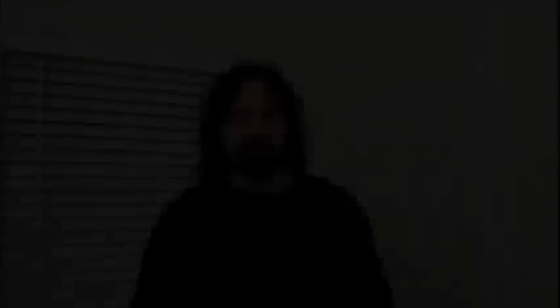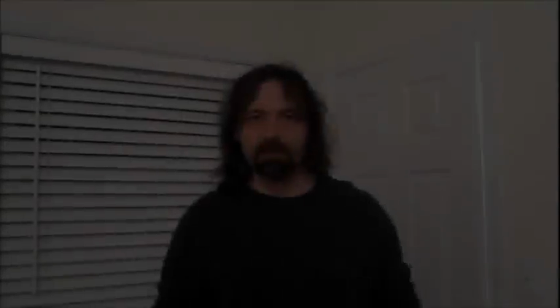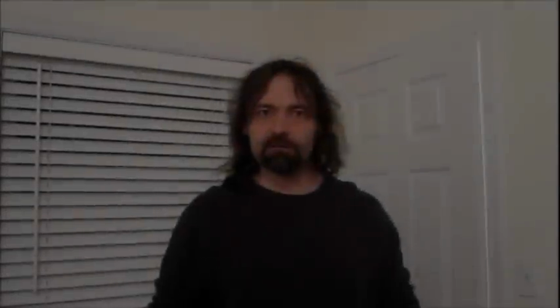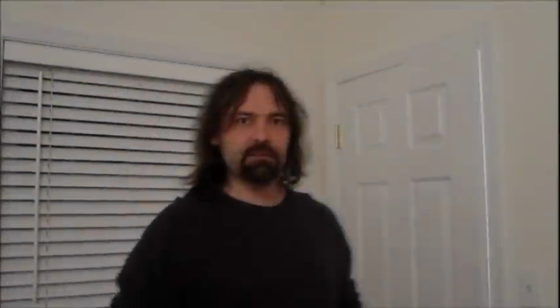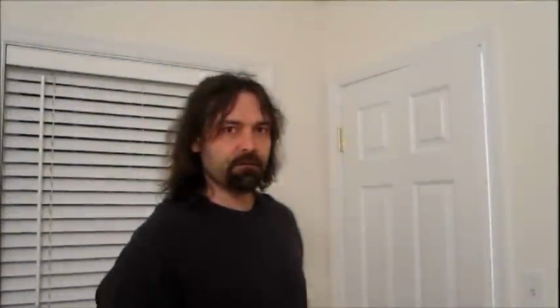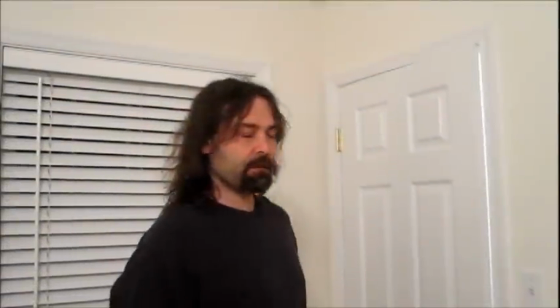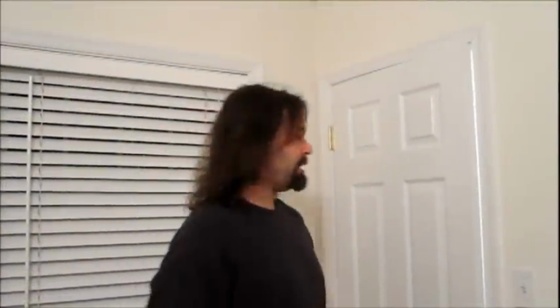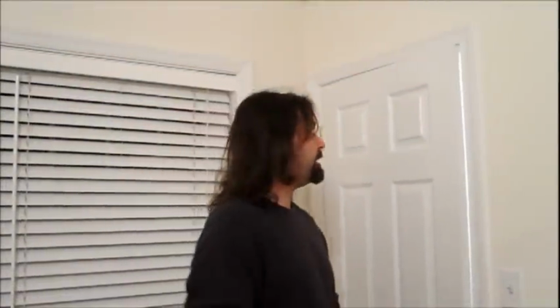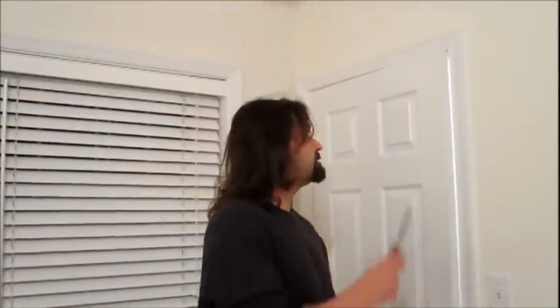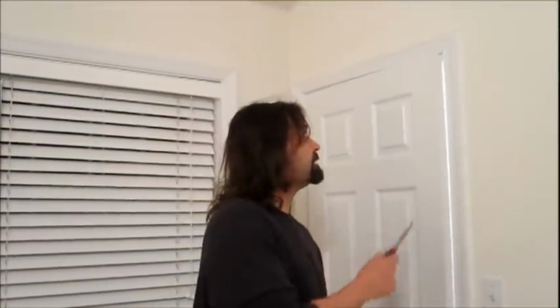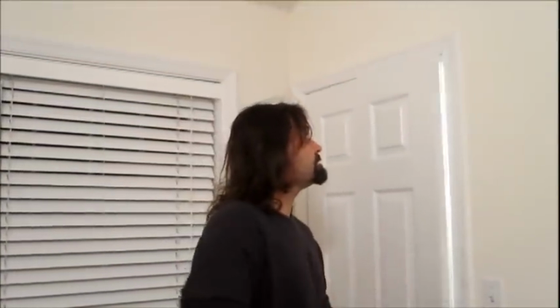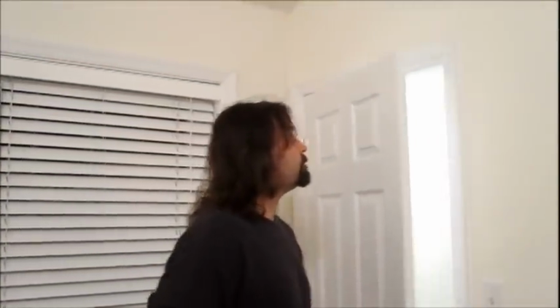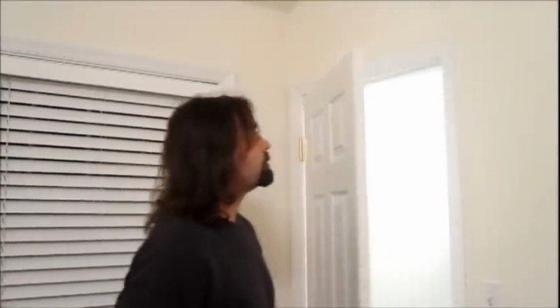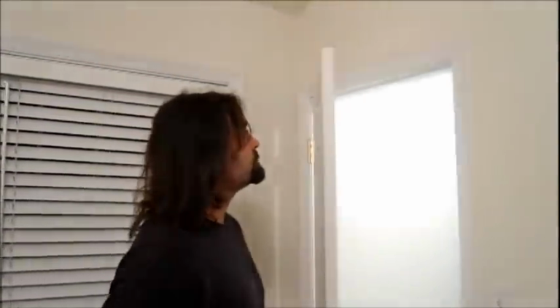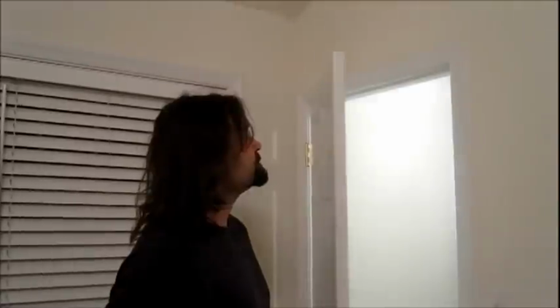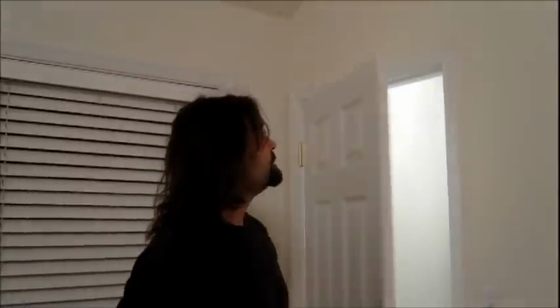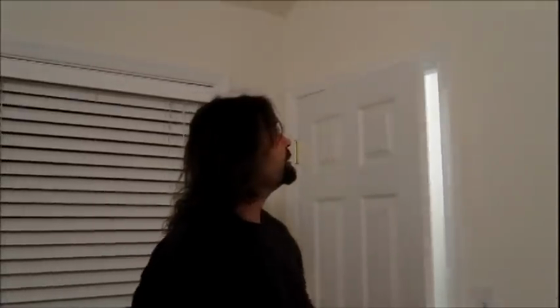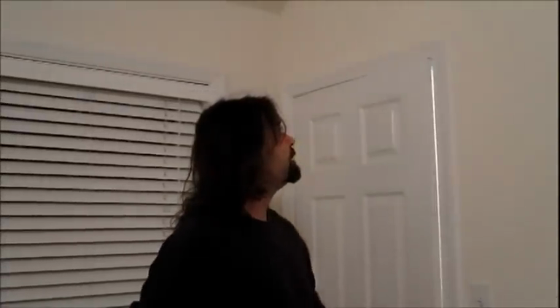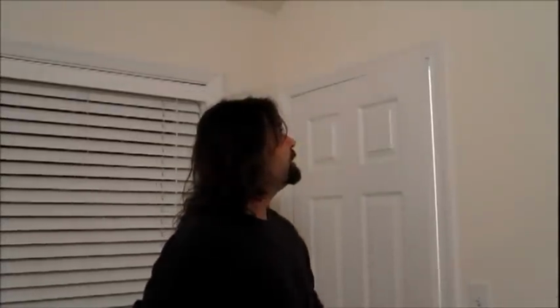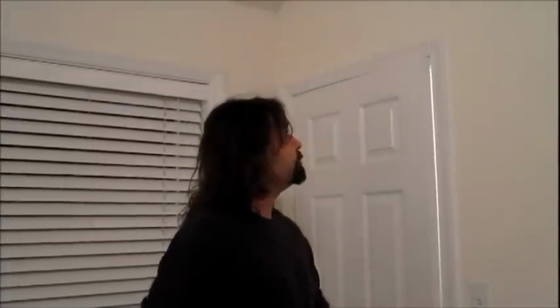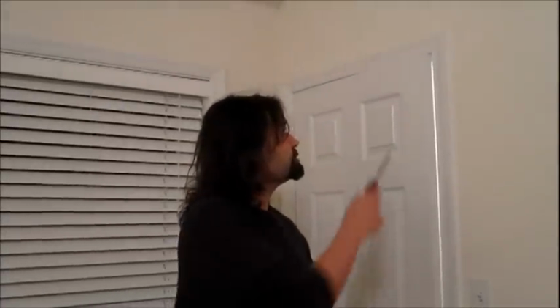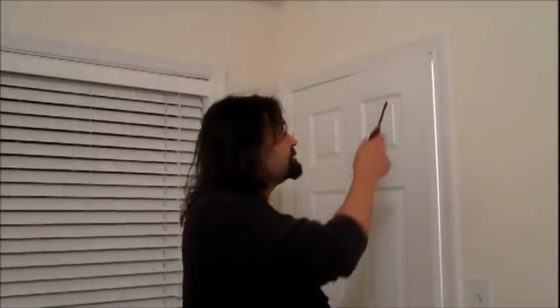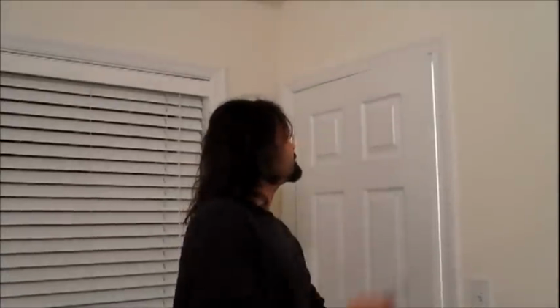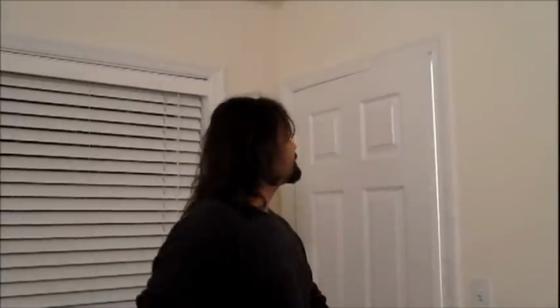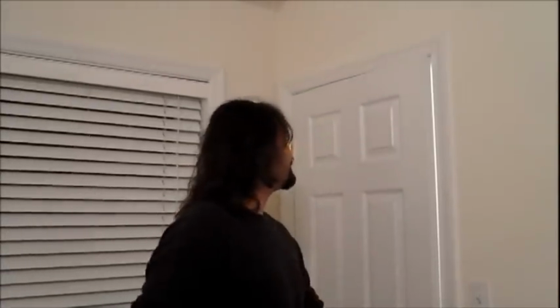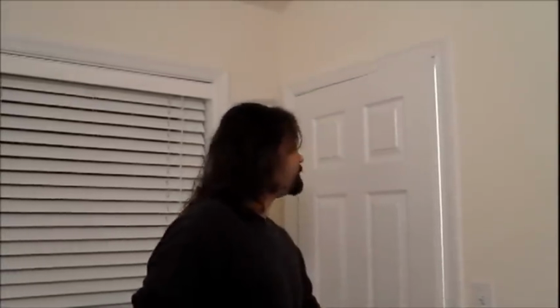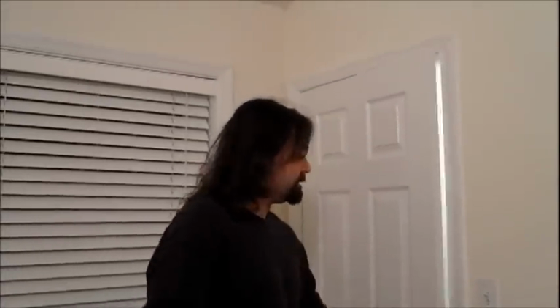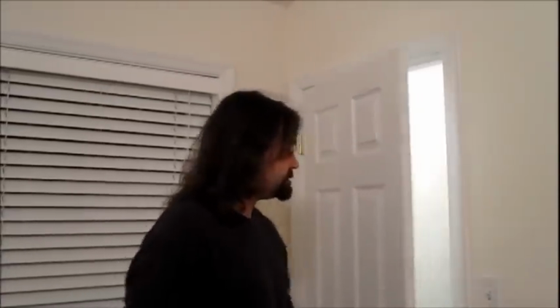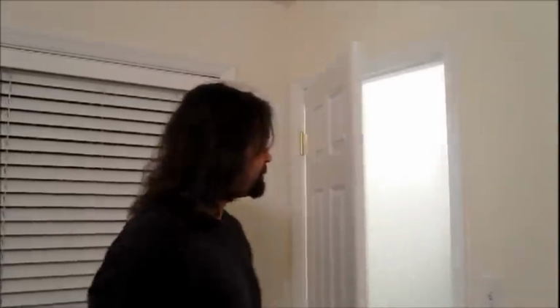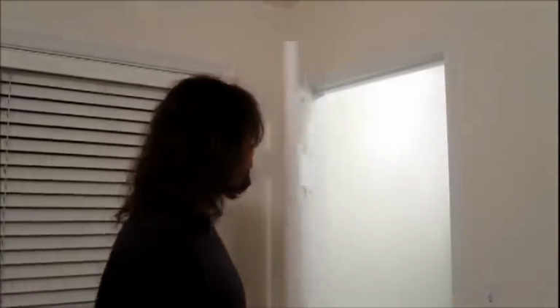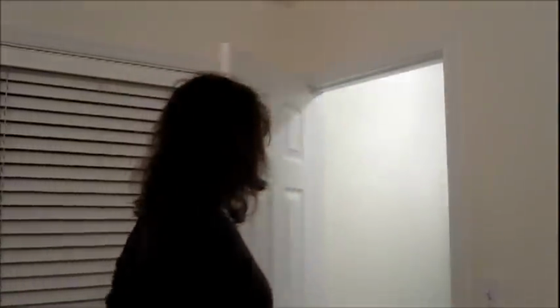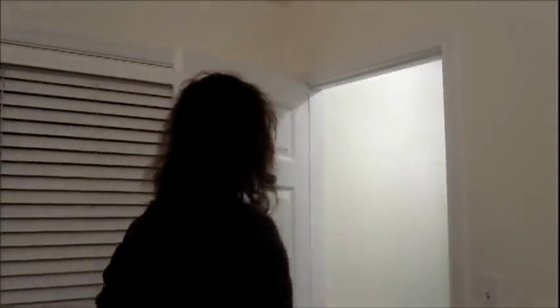How are you doing? Steve here. Today we have a stuck closet door. As you can see, it won't shut. It's getting stuck at the top. The hinges are already tightened up.